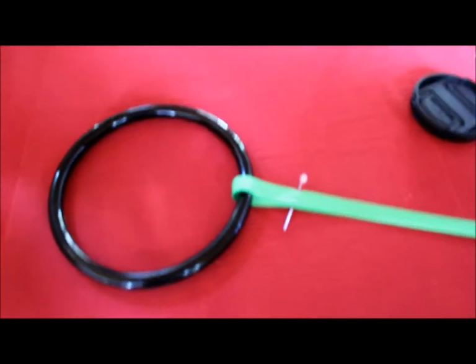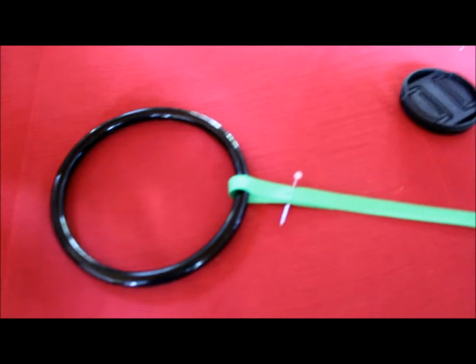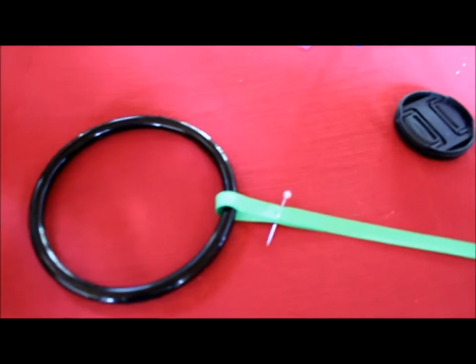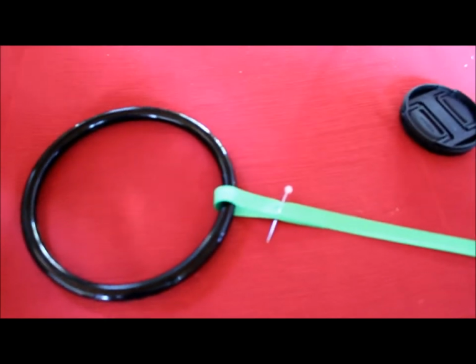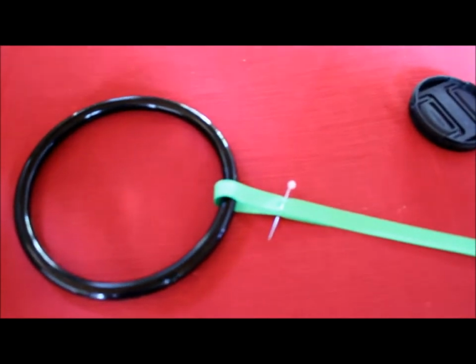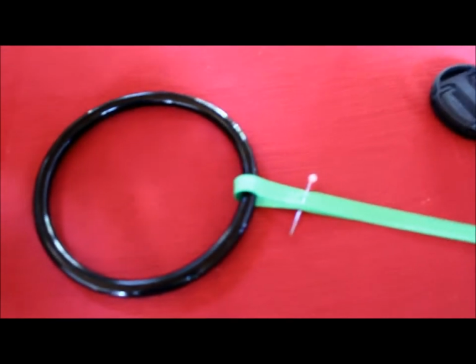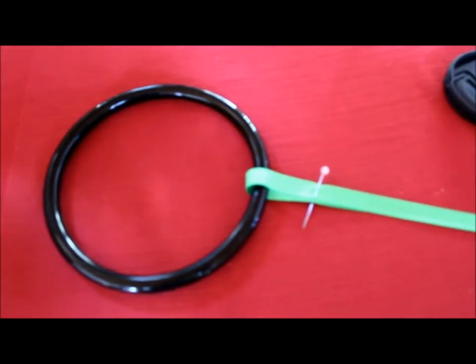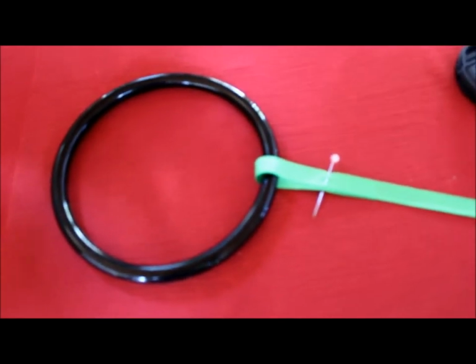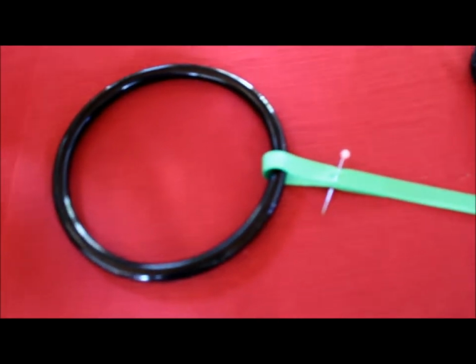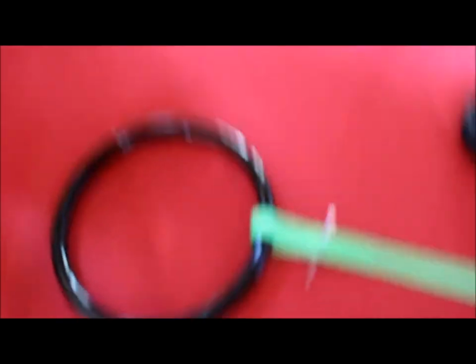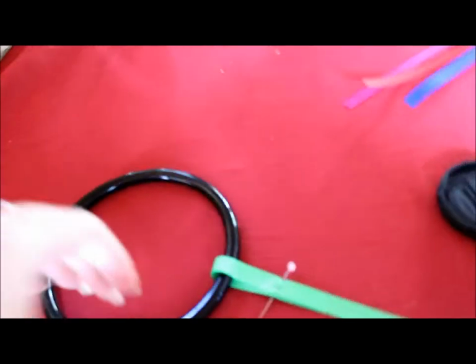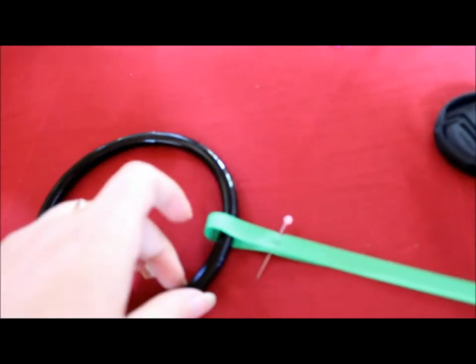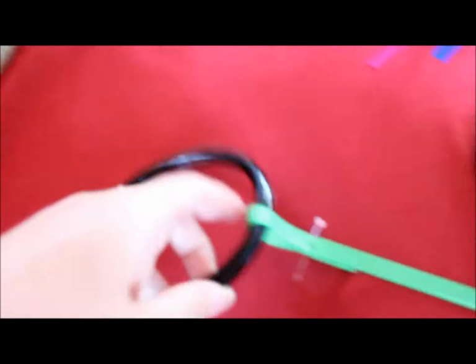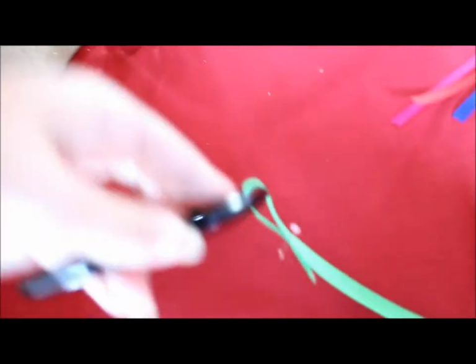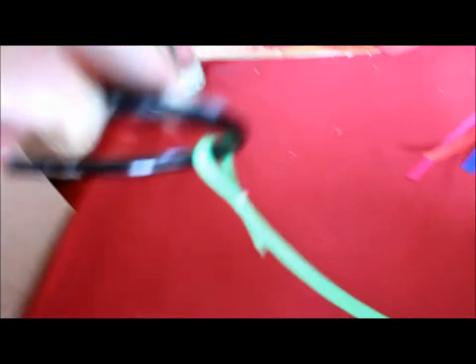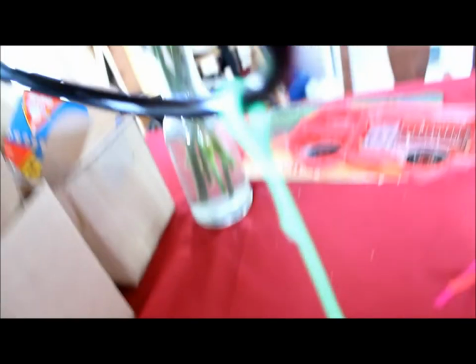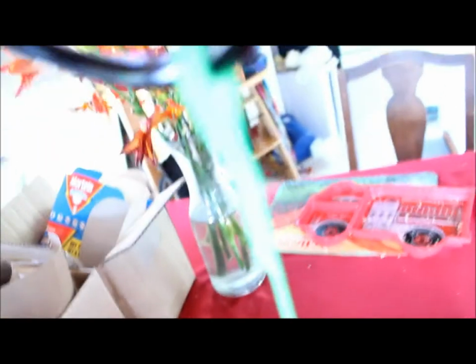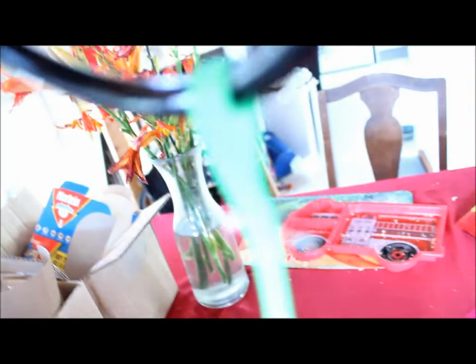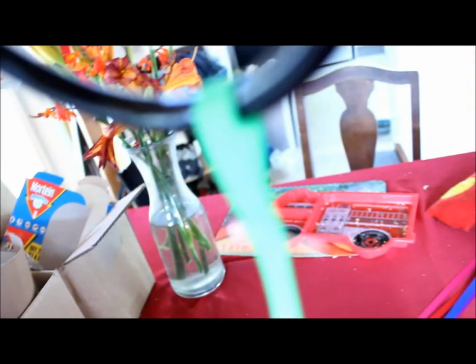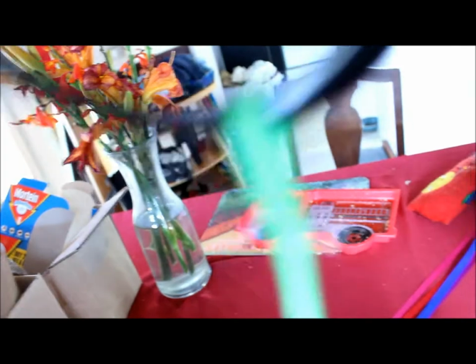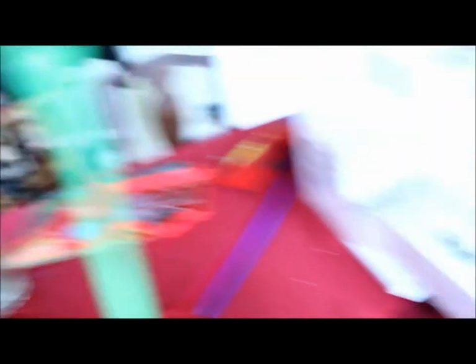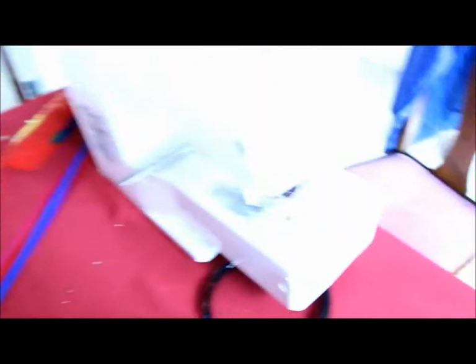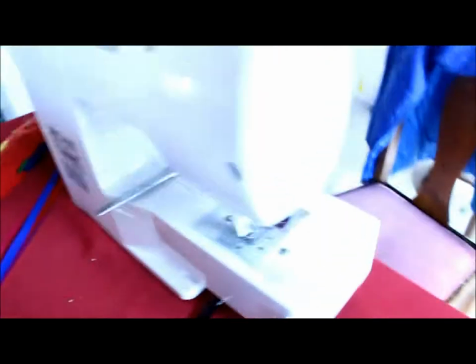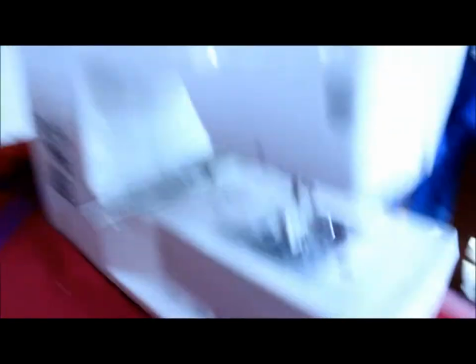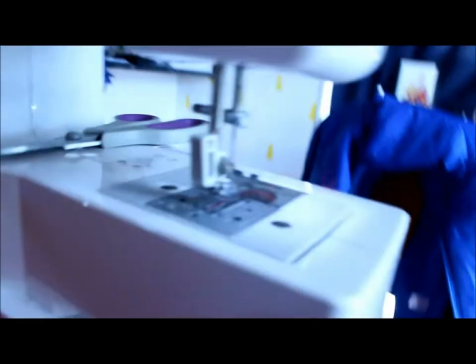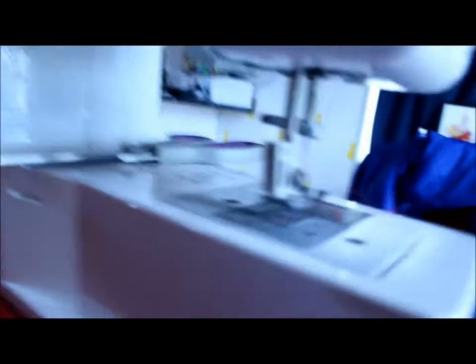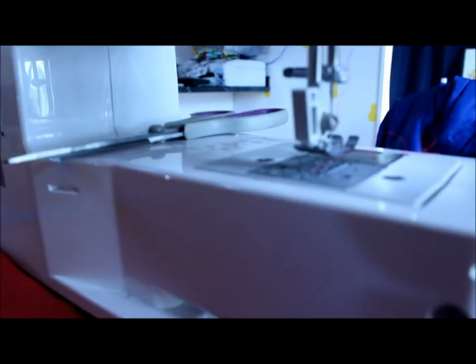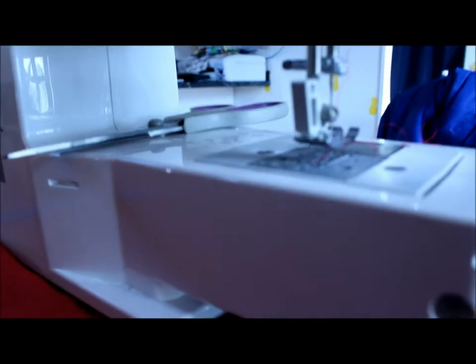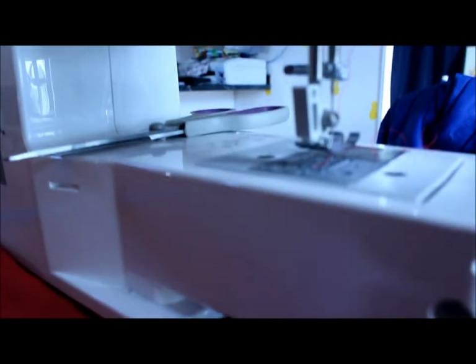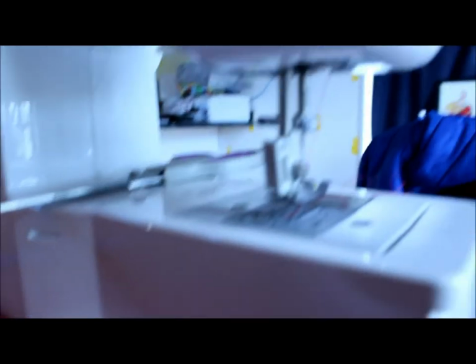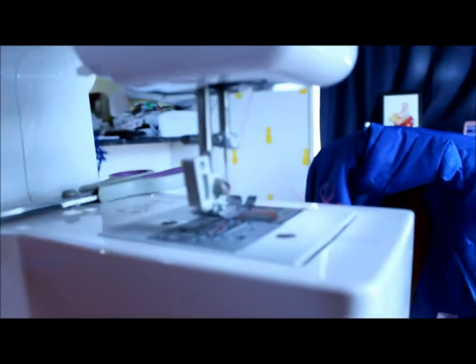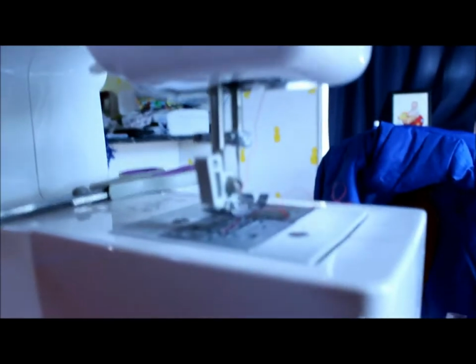Using a pin, you just carefully pin a loop around your ring, and then you get ready to sew it.